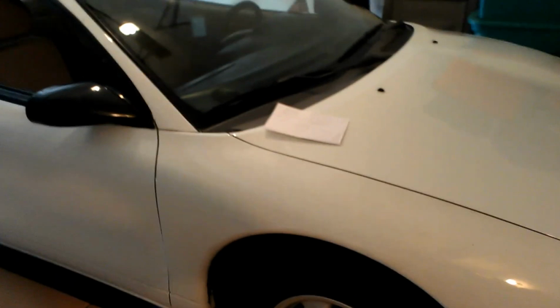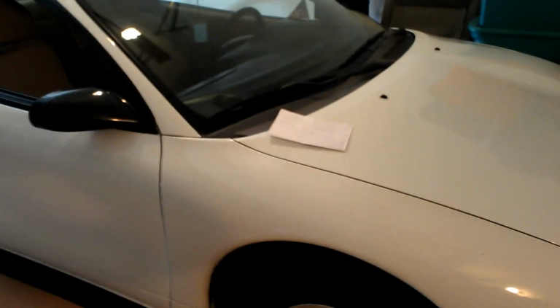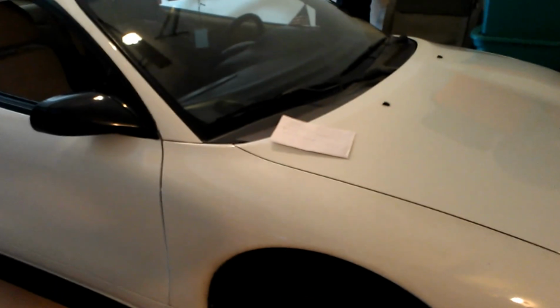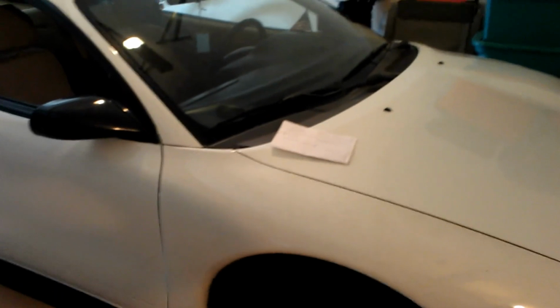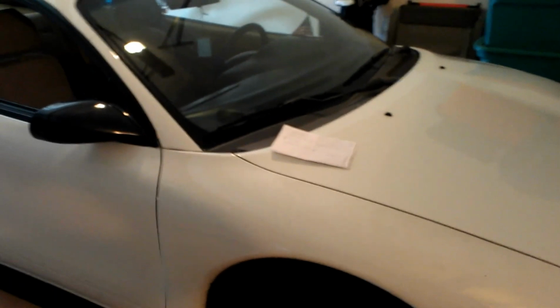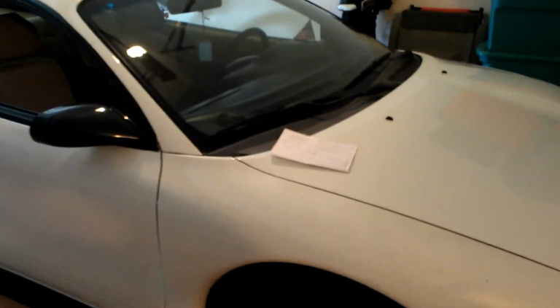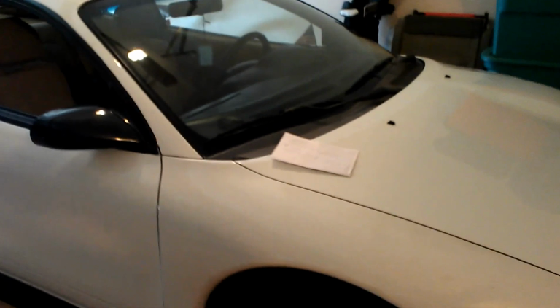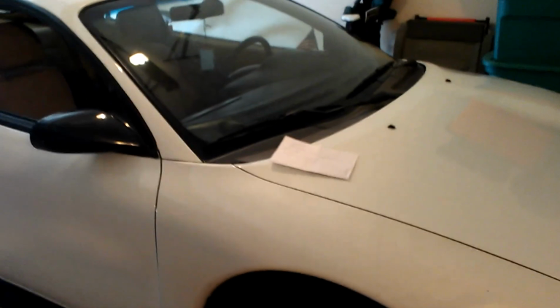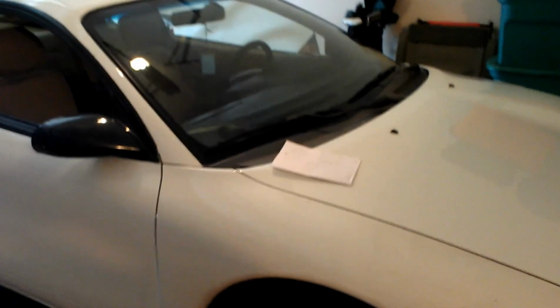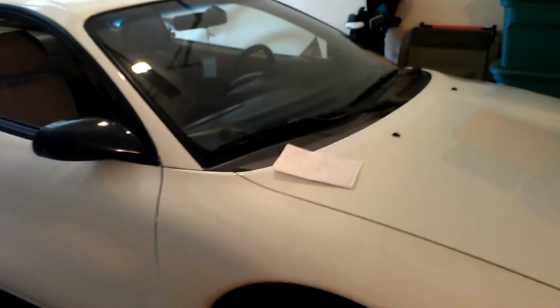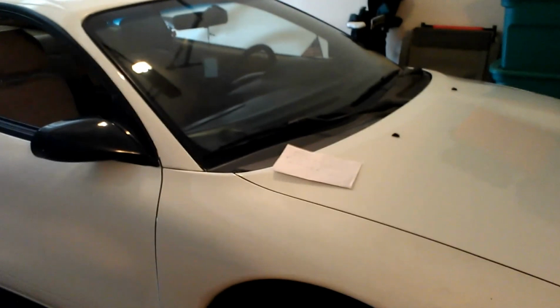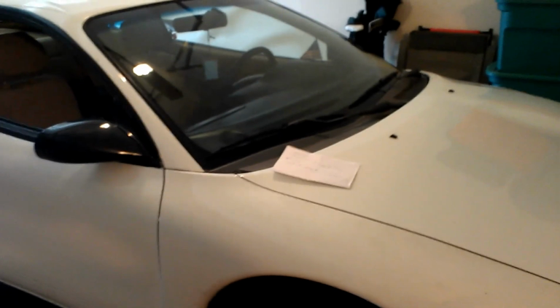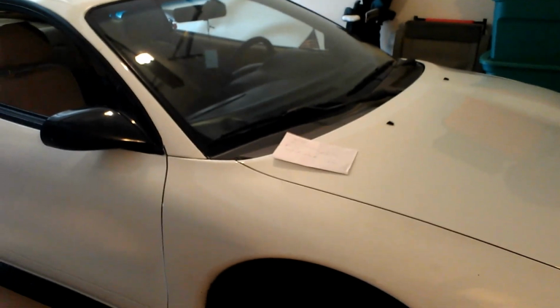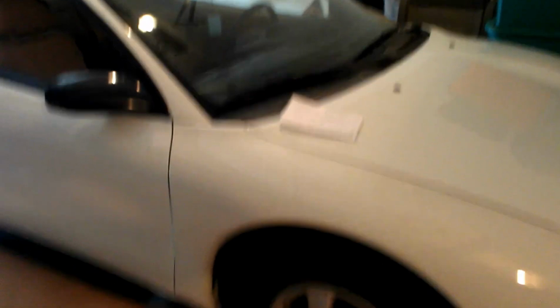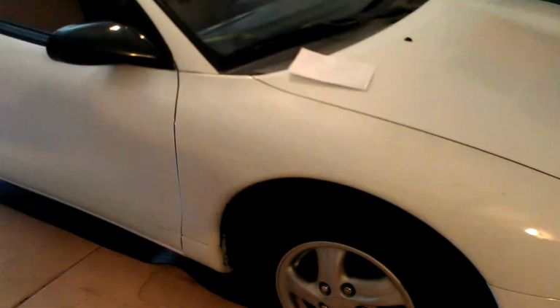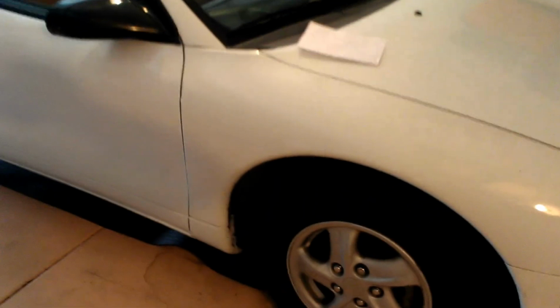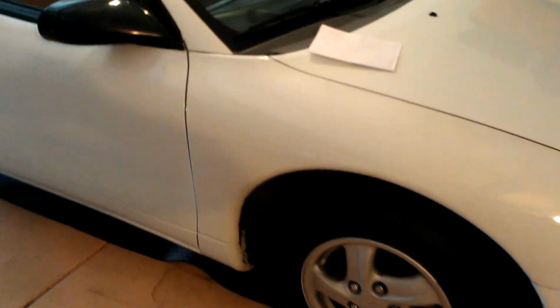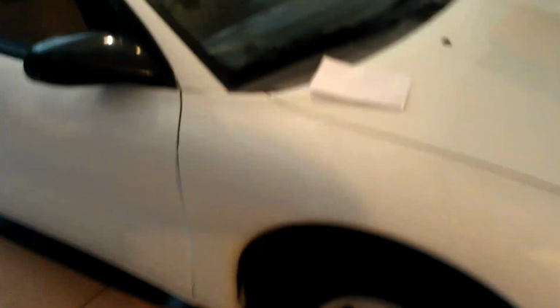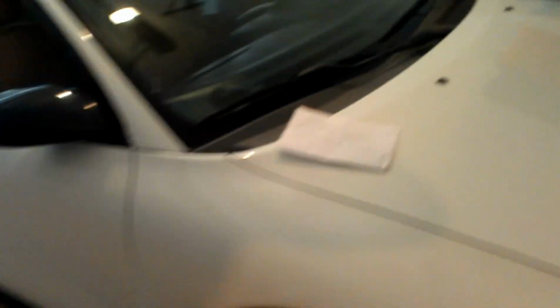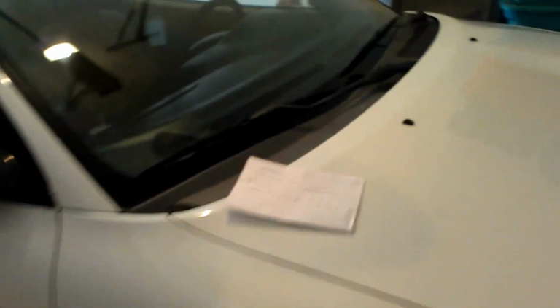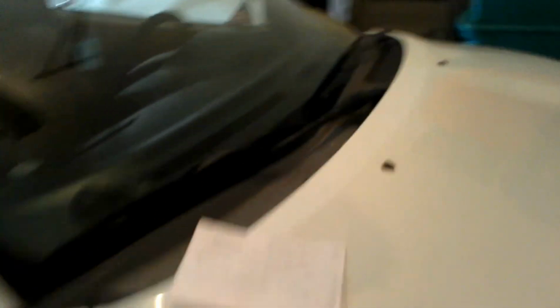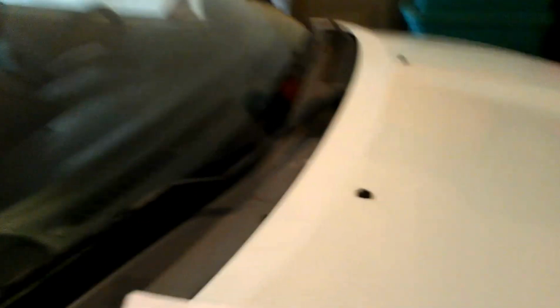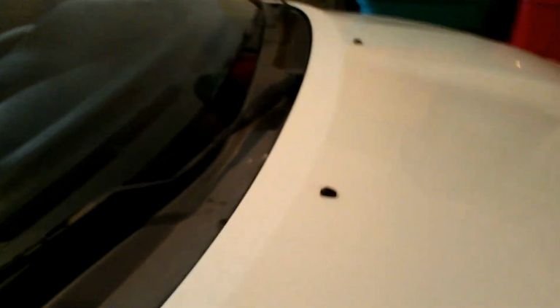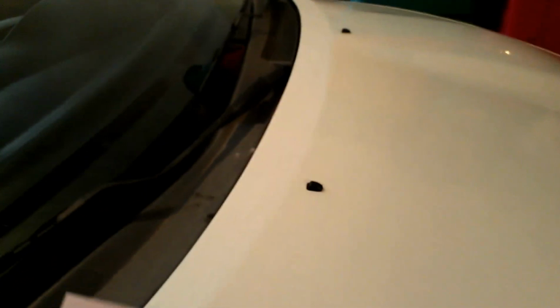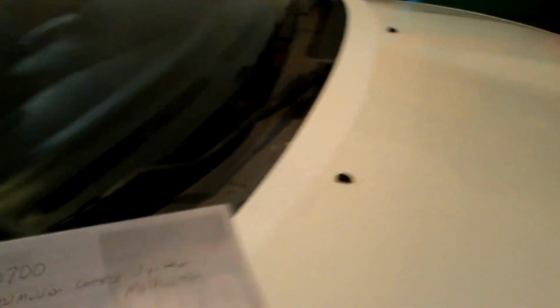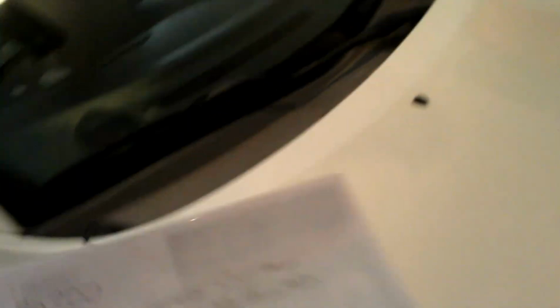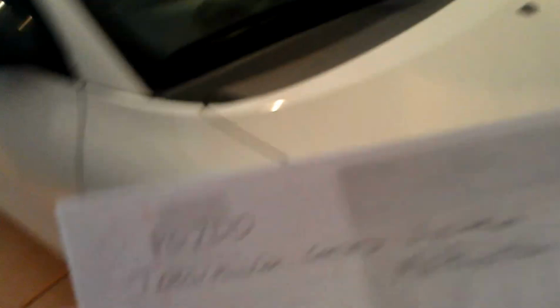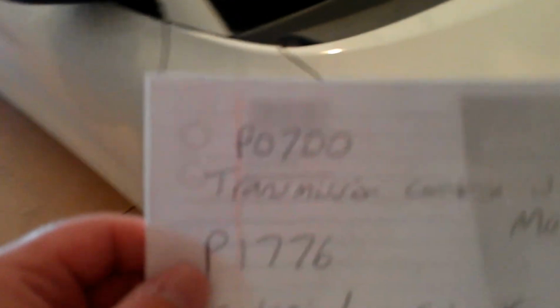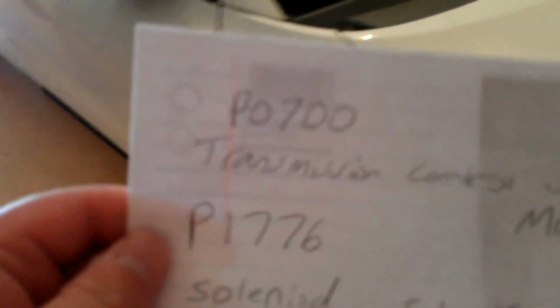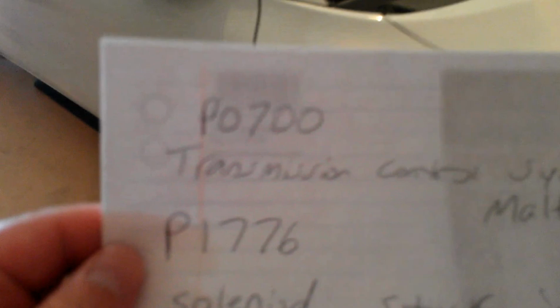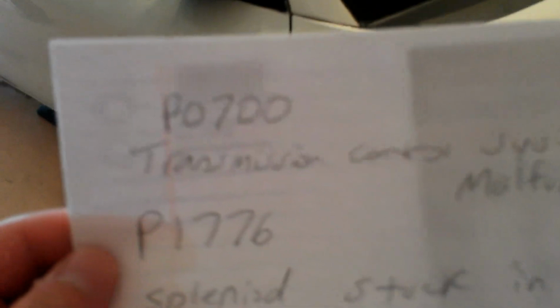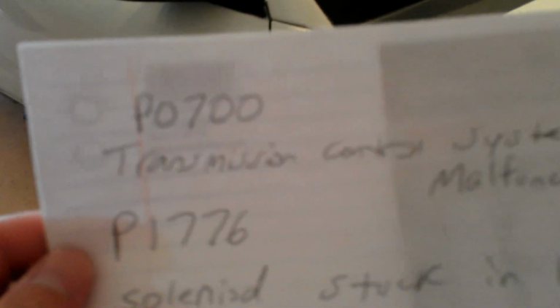Hey guys, last week I was having some transmission problems with the old Mitsubishi here, and I'm trying to help you out in case you've picked up the same OBD-II codes.